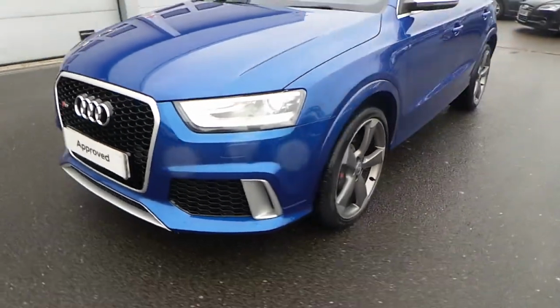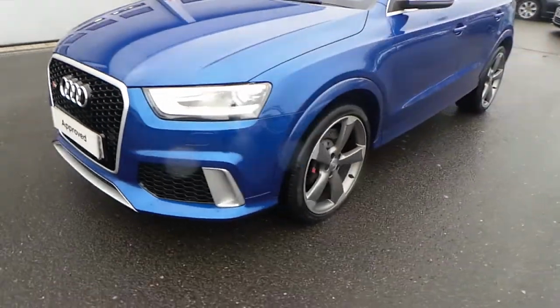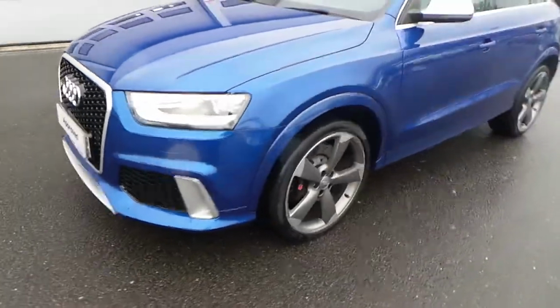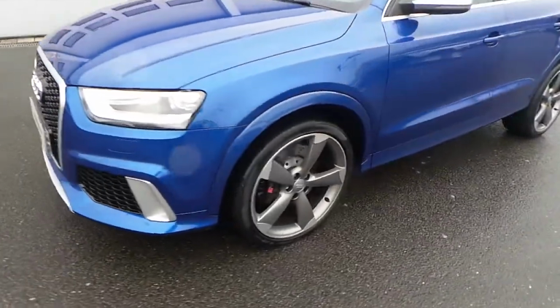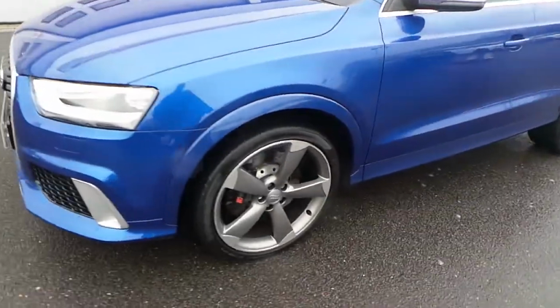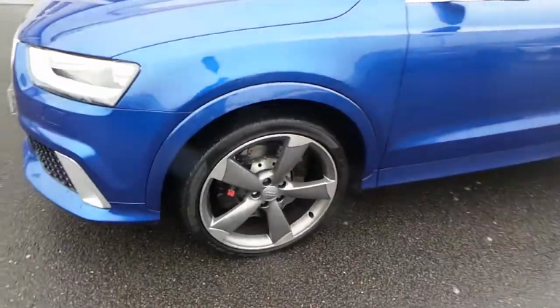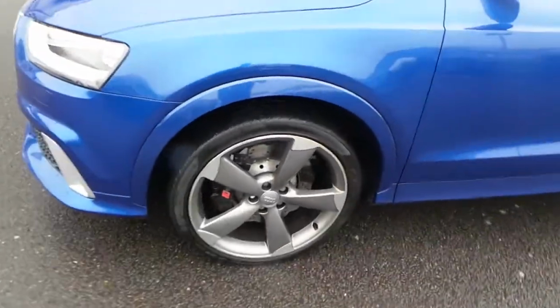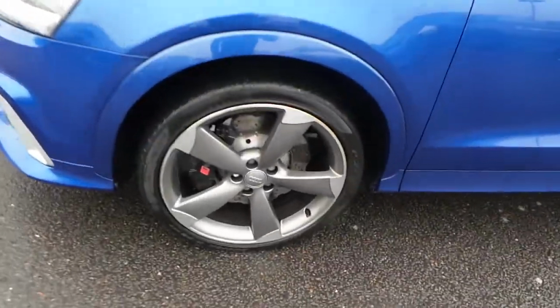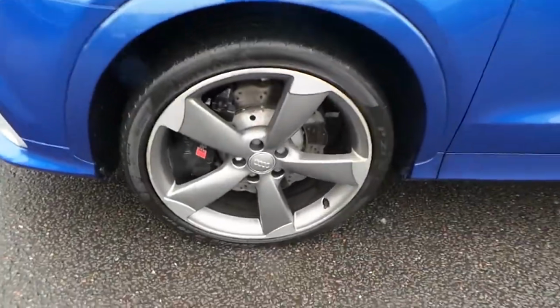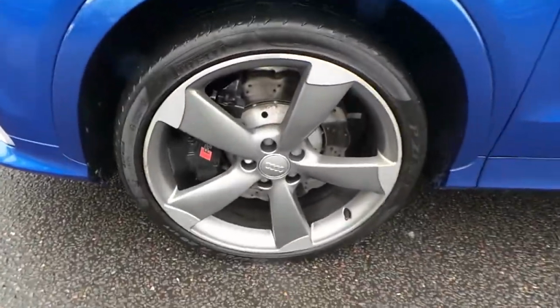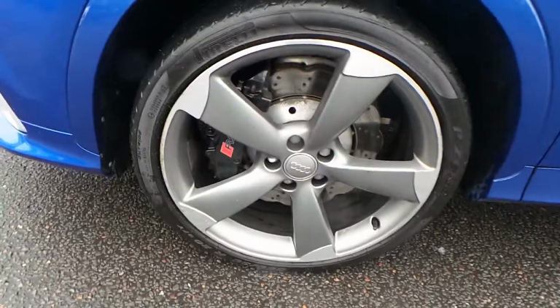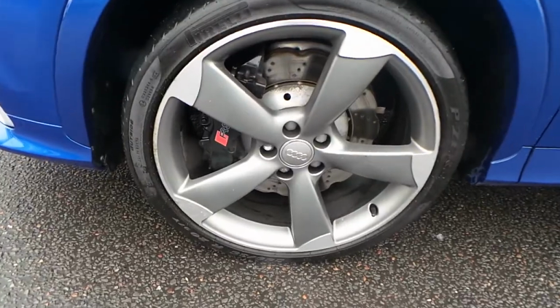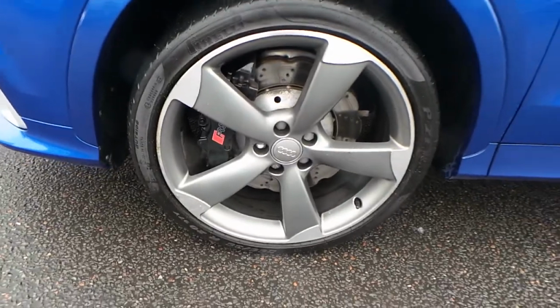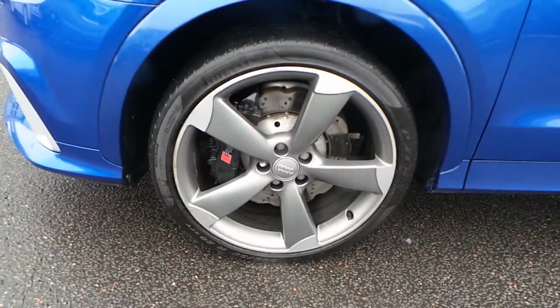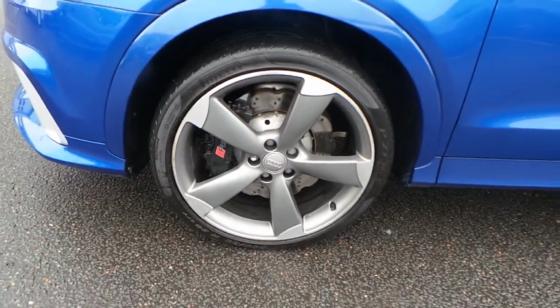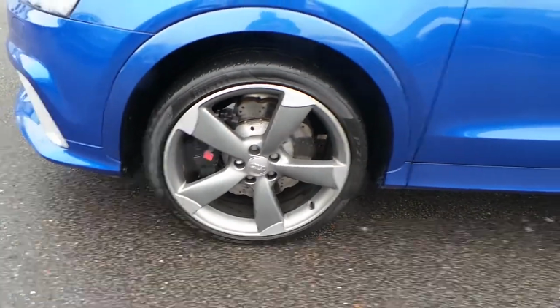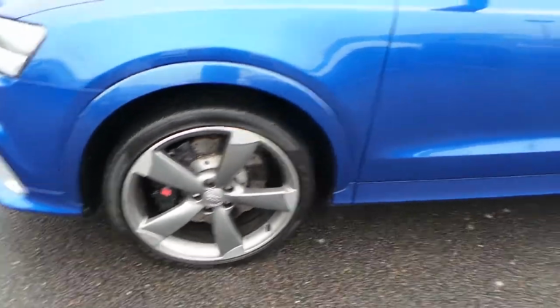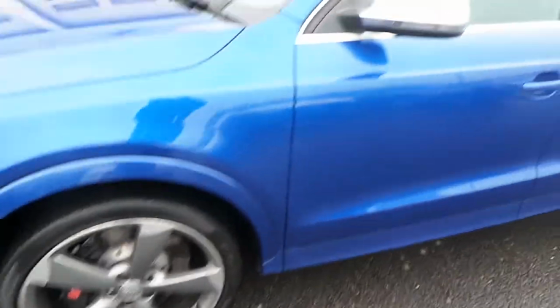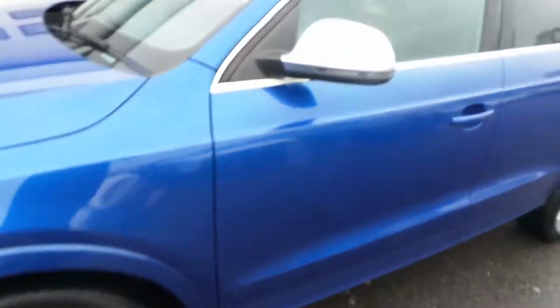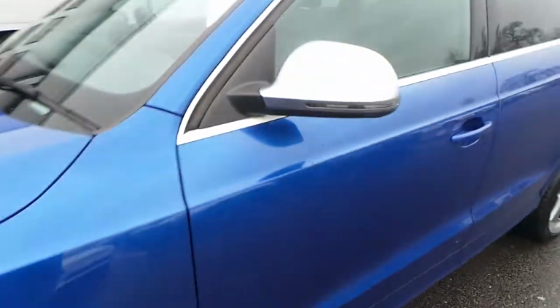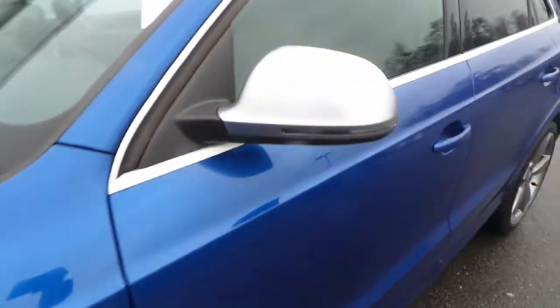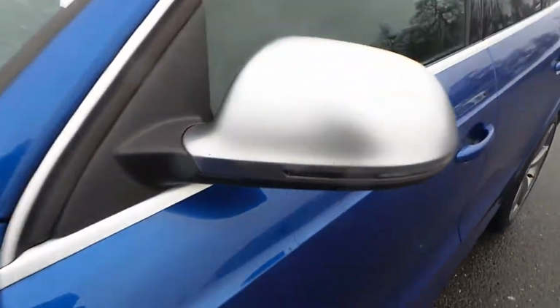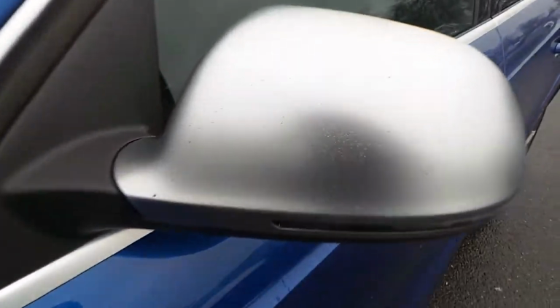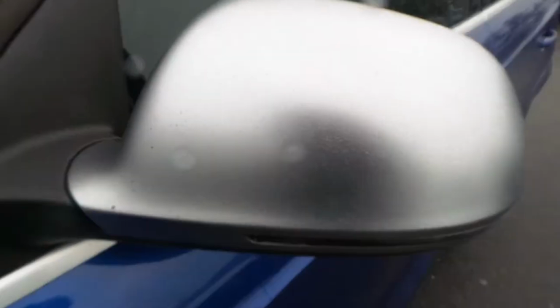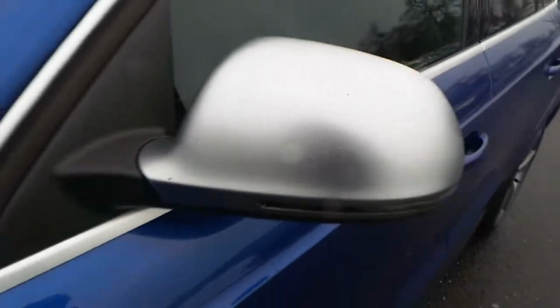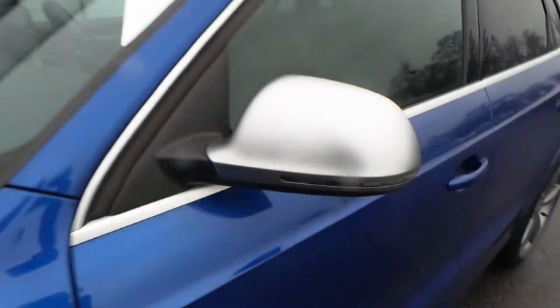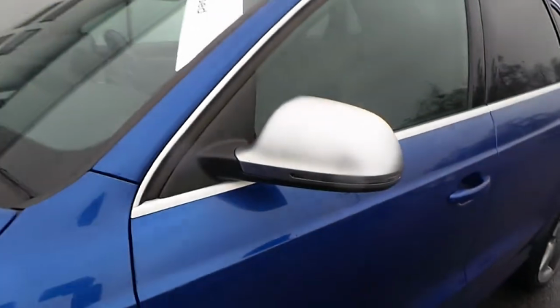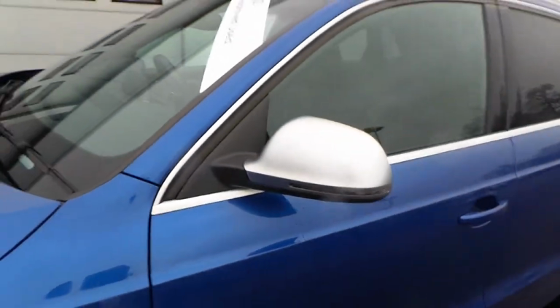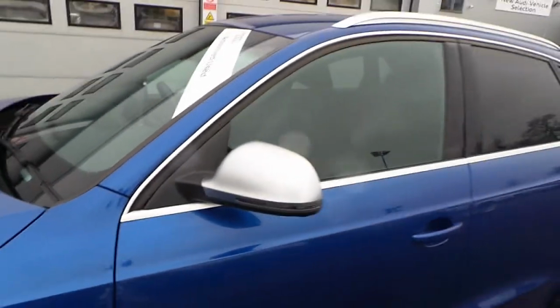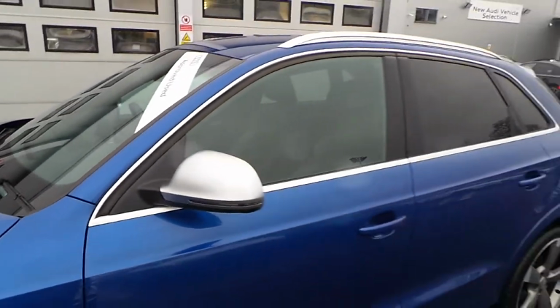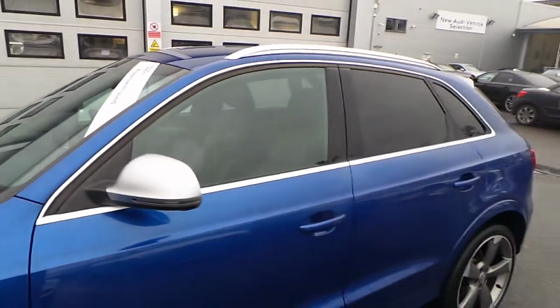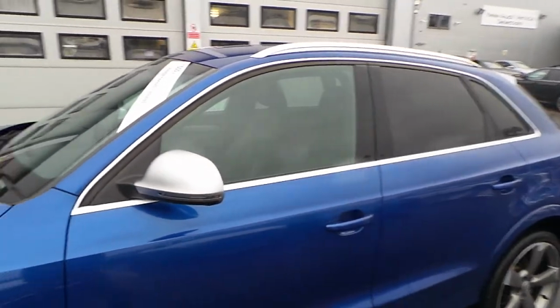Moving around to the side of the vehicle, the car's got the 20-inch 5-arm design rotary alloy wheels with a stainless steel effect on the mirrors and also on the surrounds of the windows.